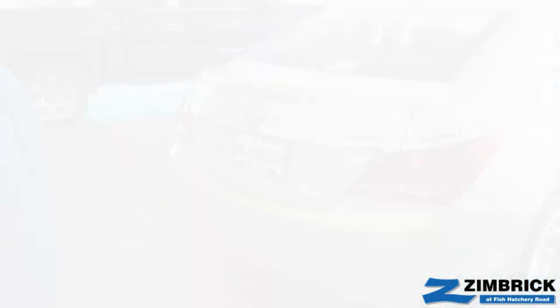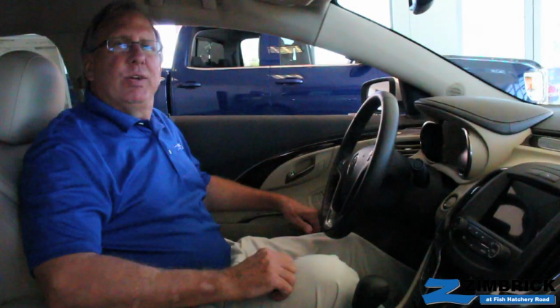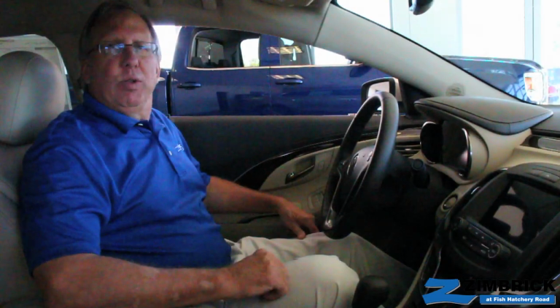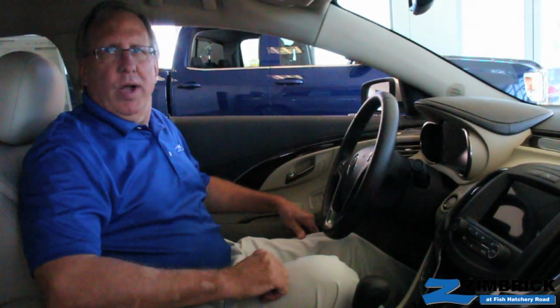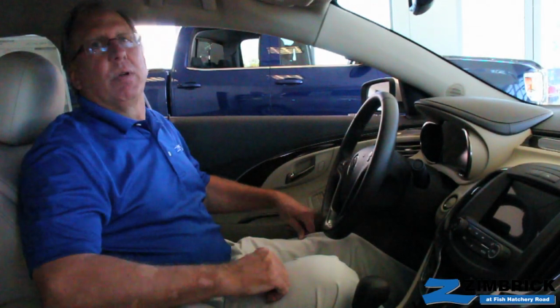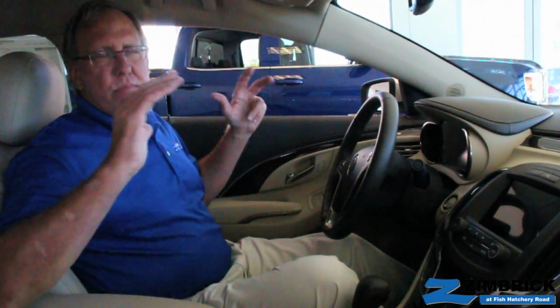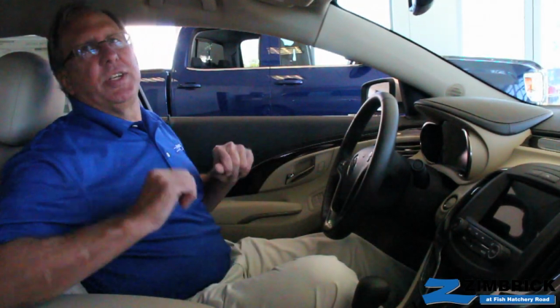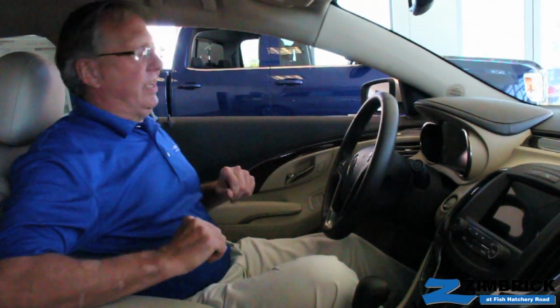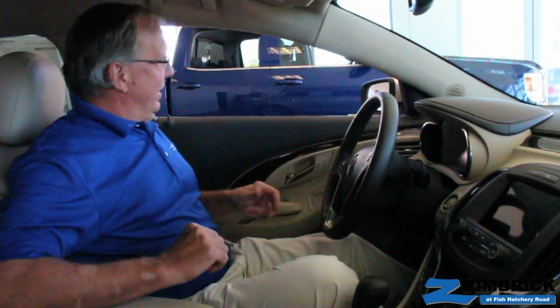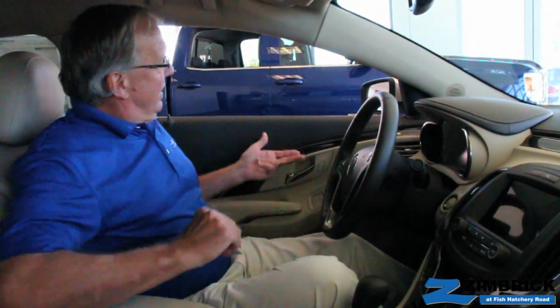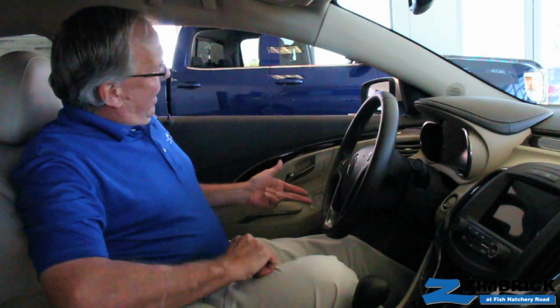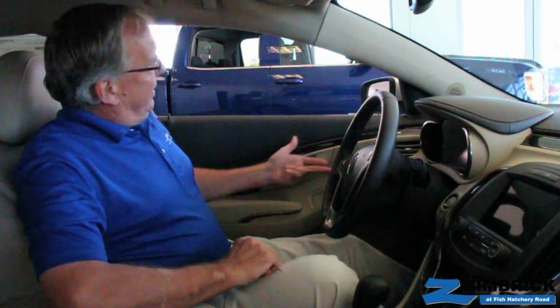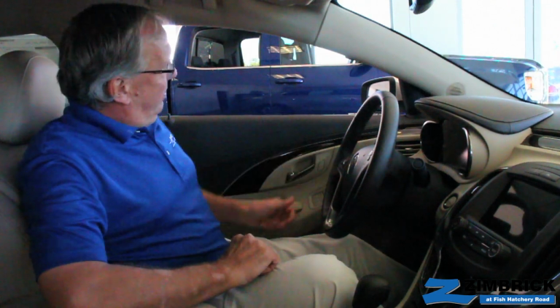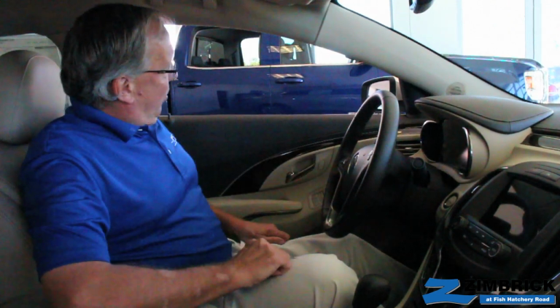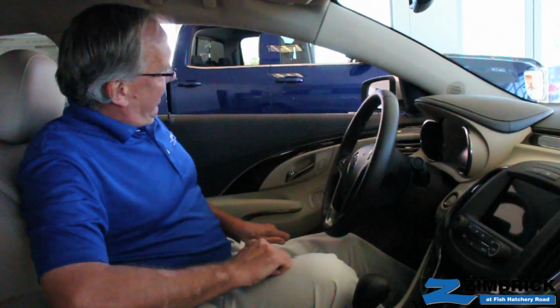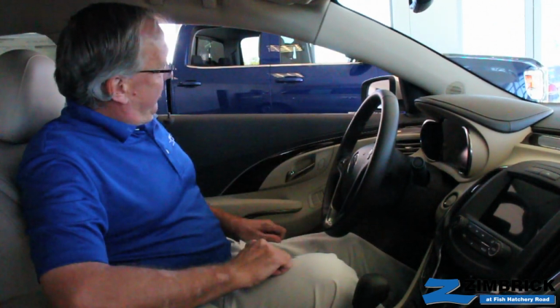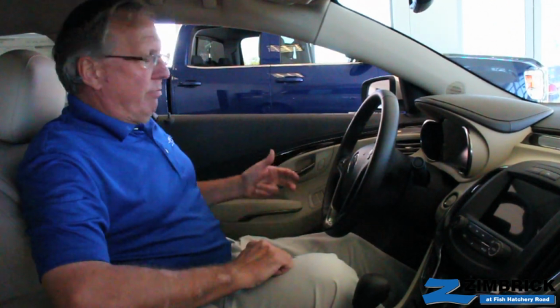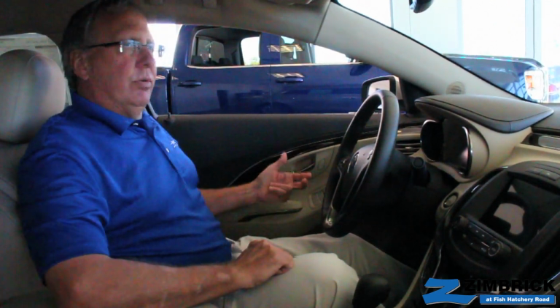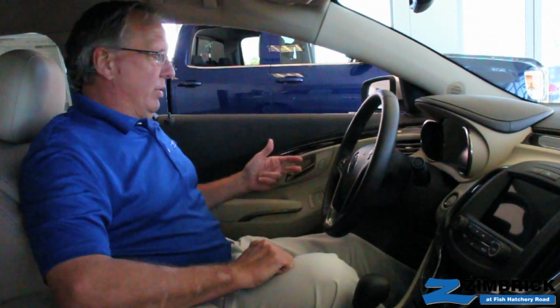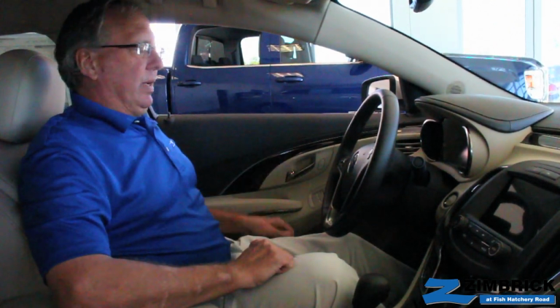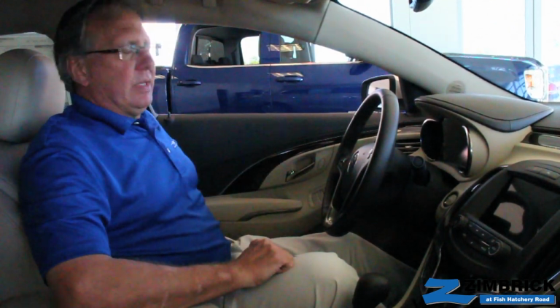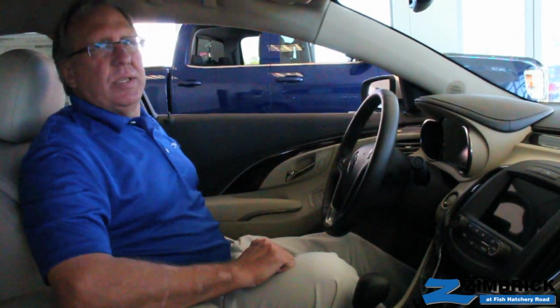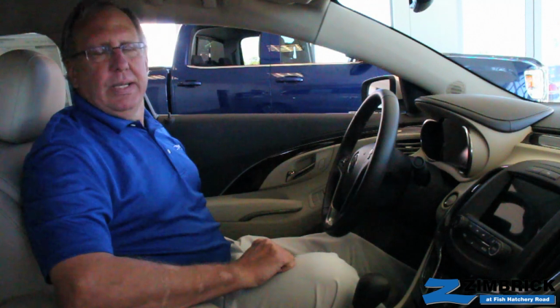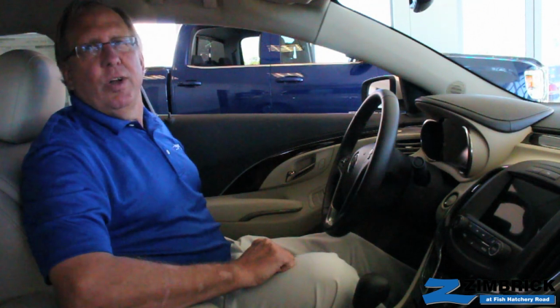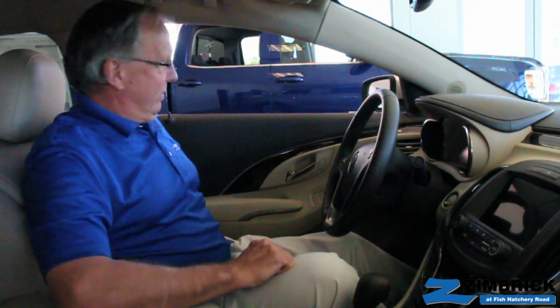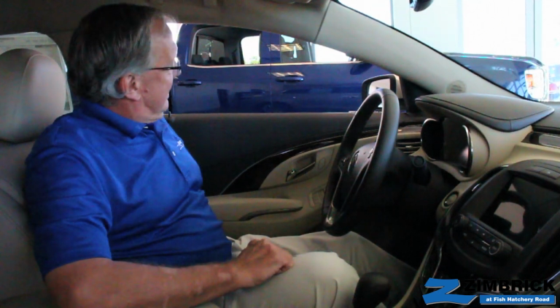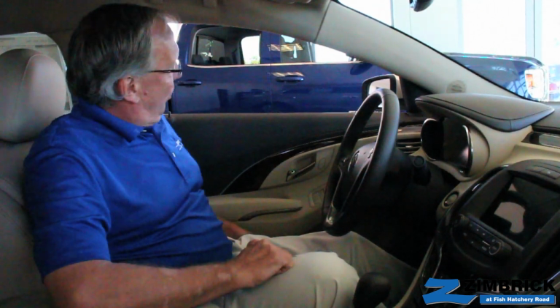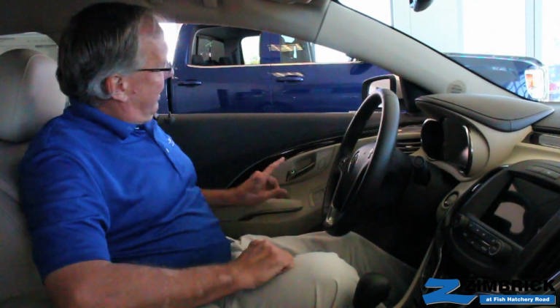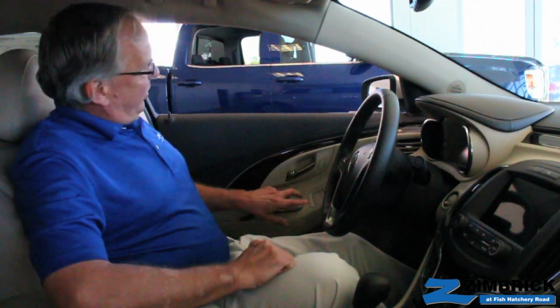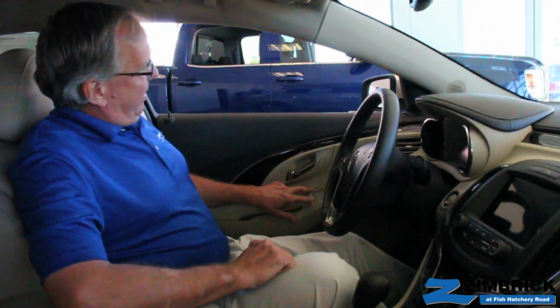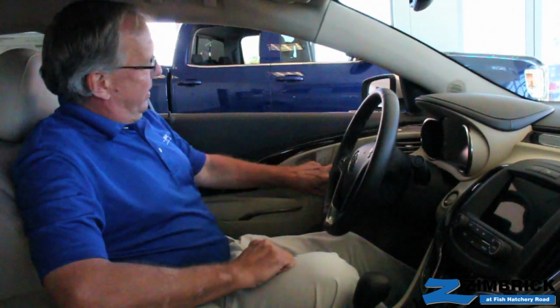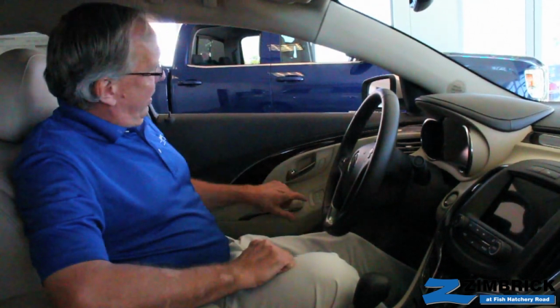The interior of the new LaCrosse is where most of the changes have been made. On the door panel here, they have moved the memory seat buttons from the side of the seat, where it's a little difficult to work, and put them up here on the armrest.